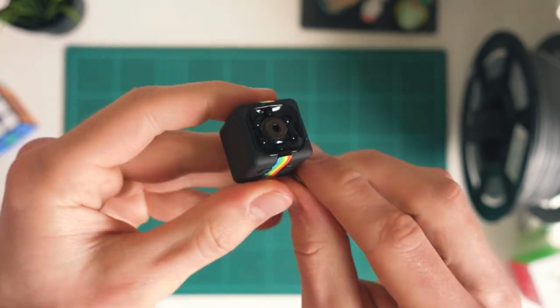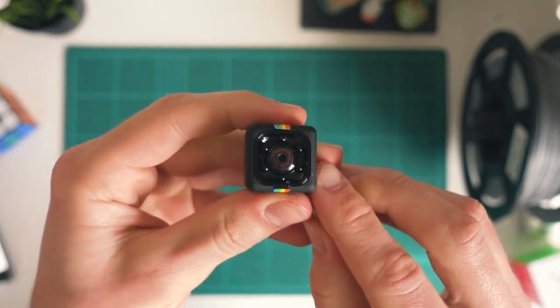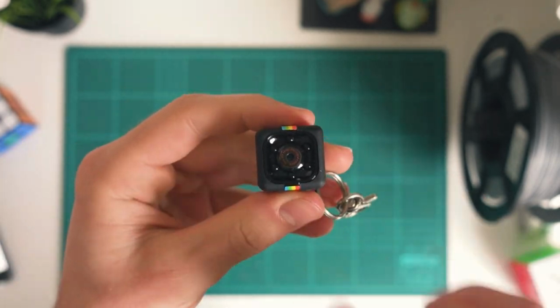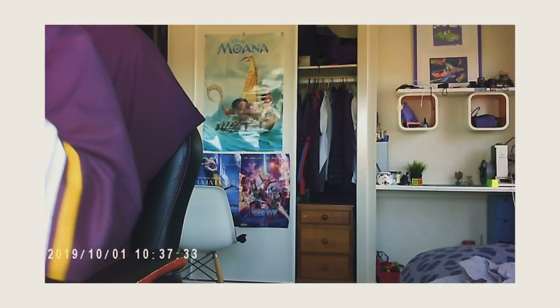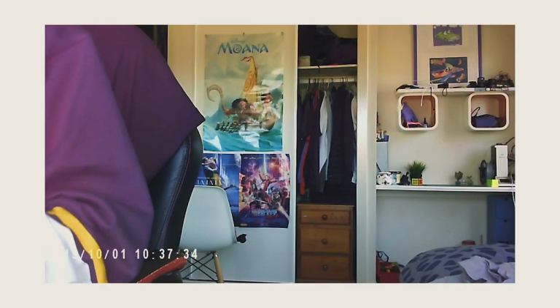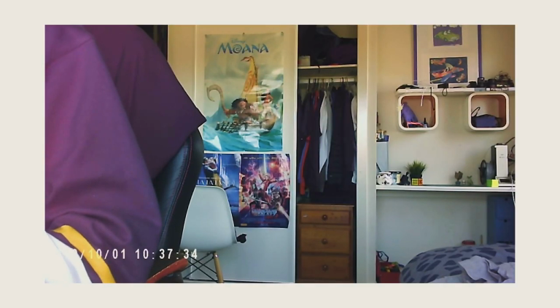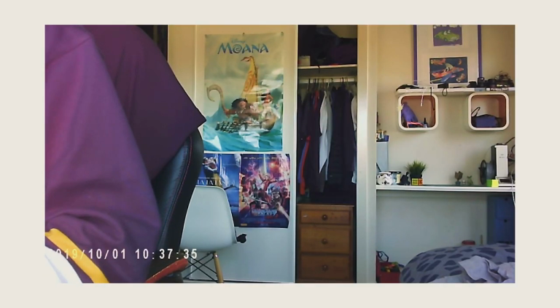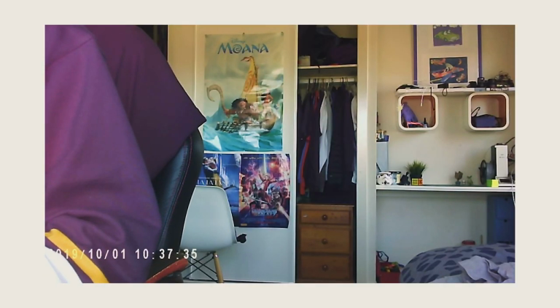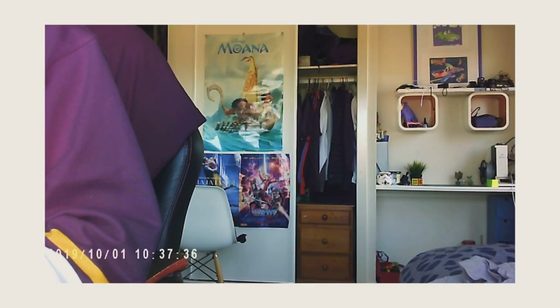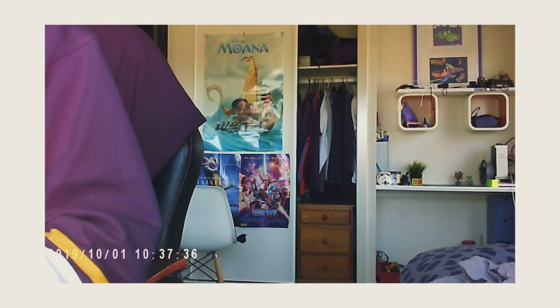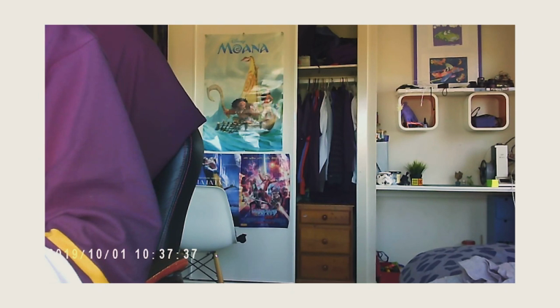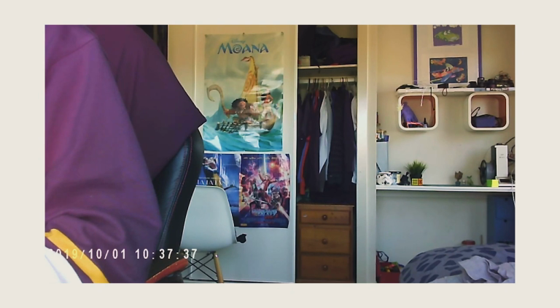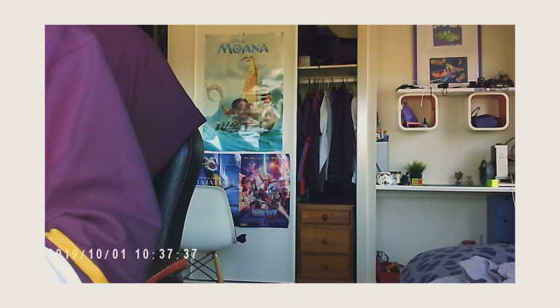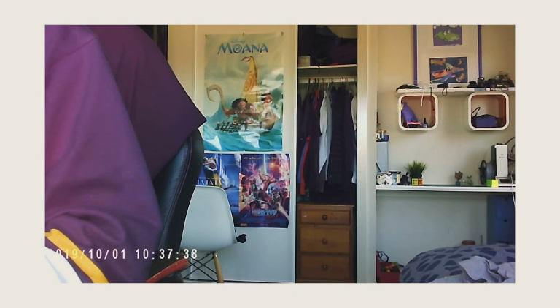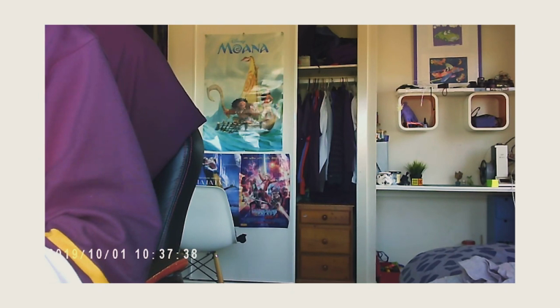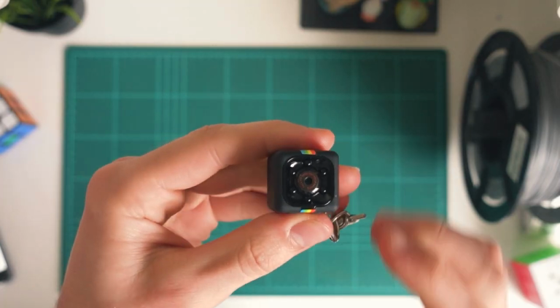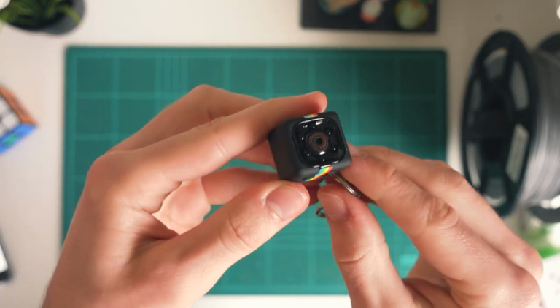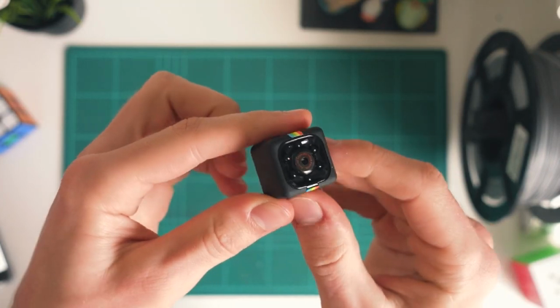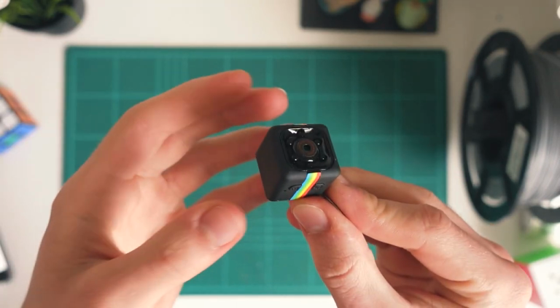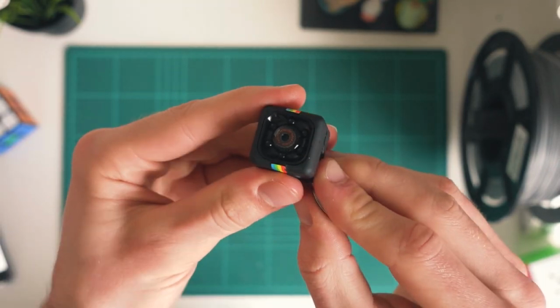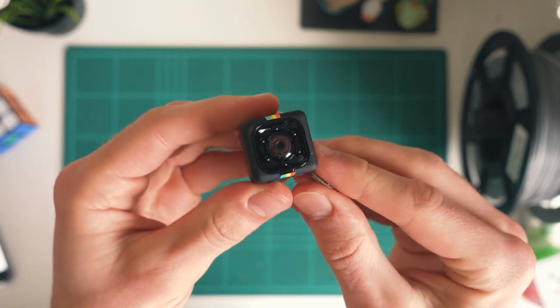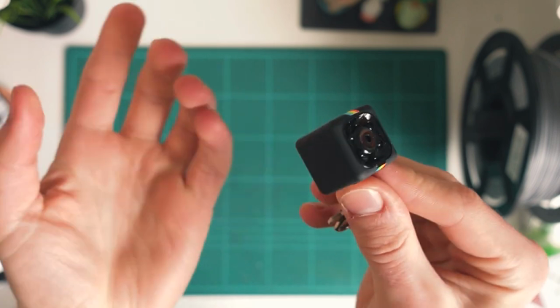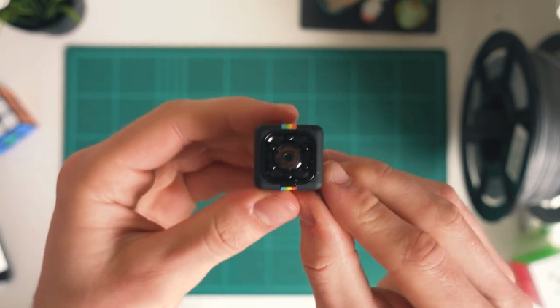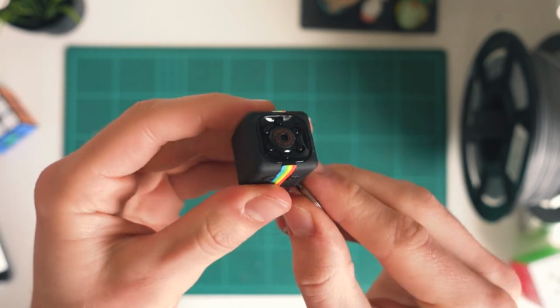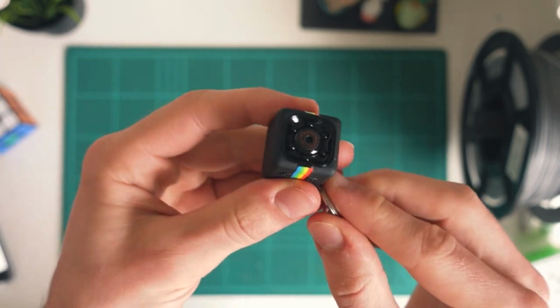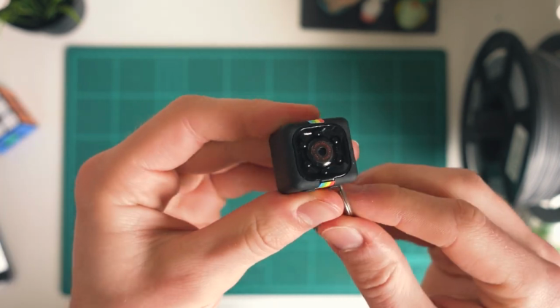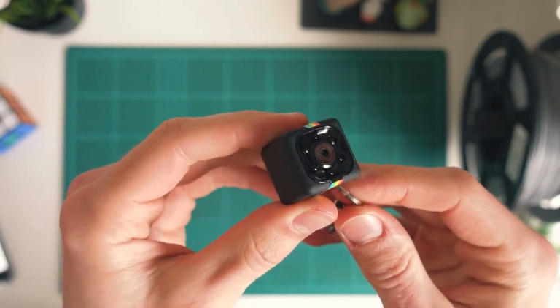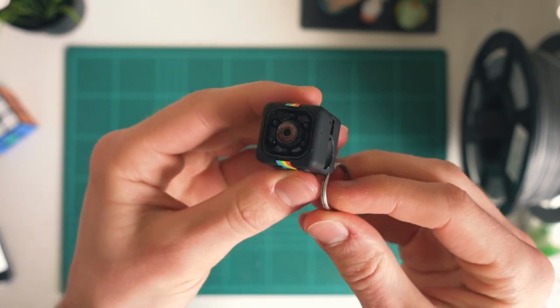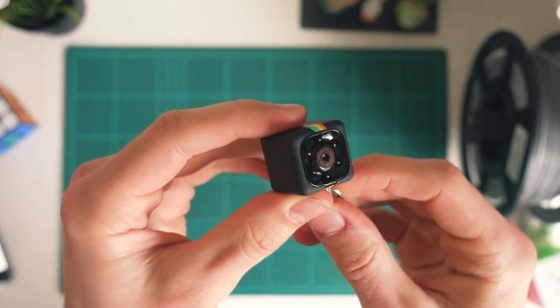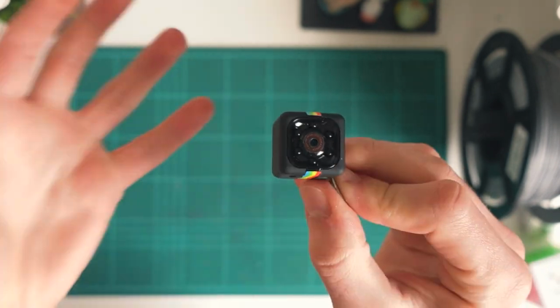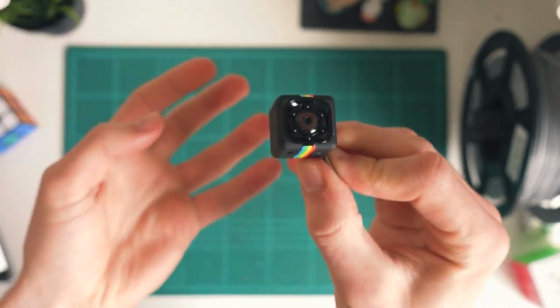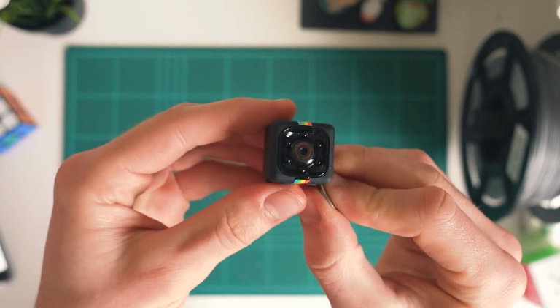Today I'm specifically going to go over how we can set up motion detection on this camera. The motion detection mode lets you just leave it, and whenever it senses any motion in the frame, it'll activate and record a little clip for you. That feature might be useful if you're trying to set up some sort of little security camera or monitoring camera.